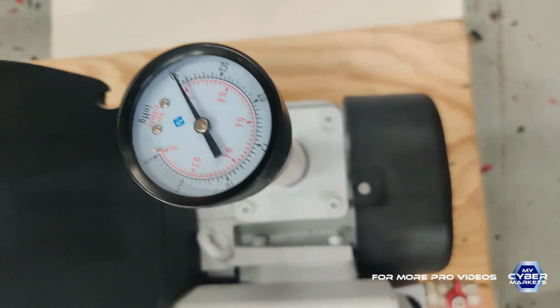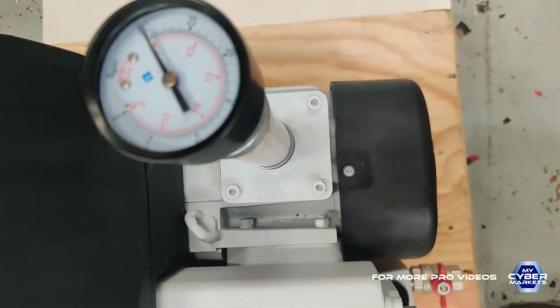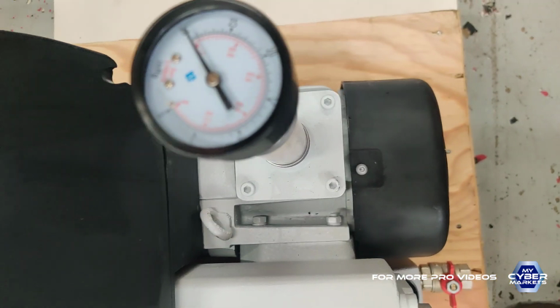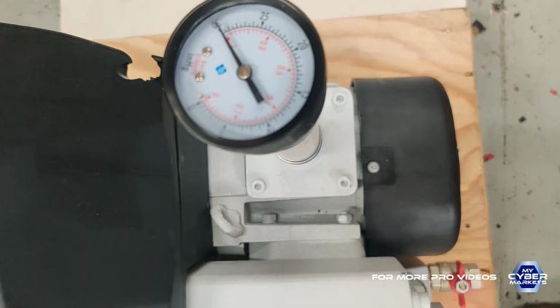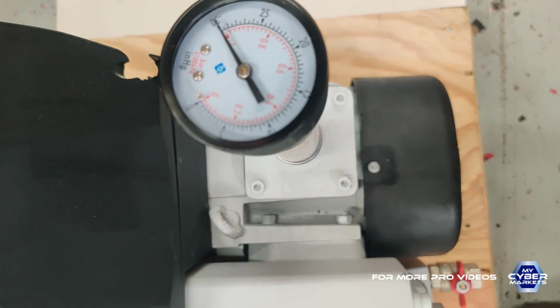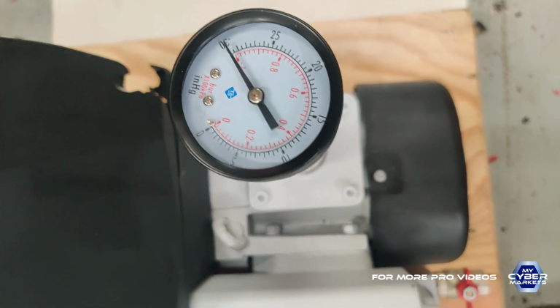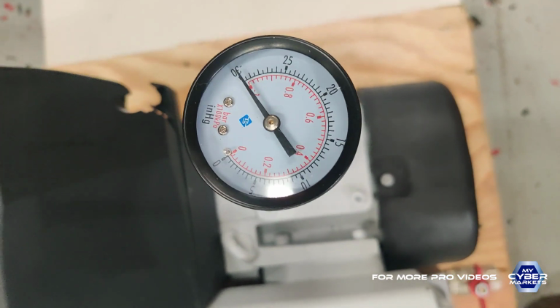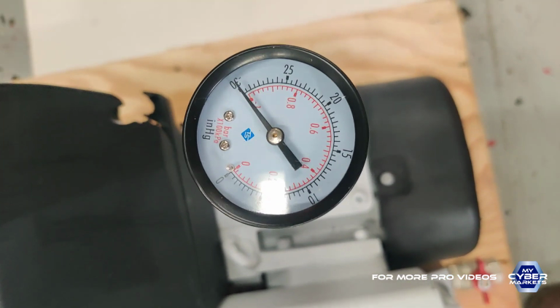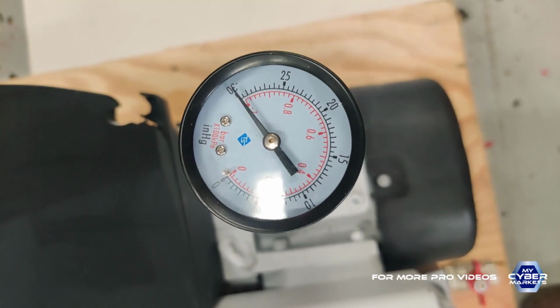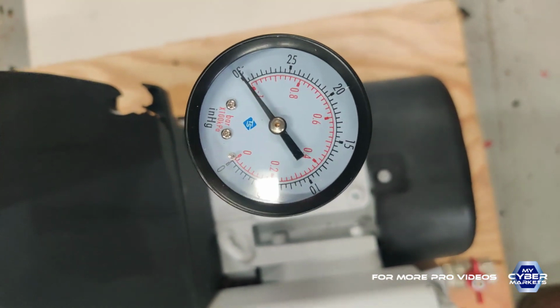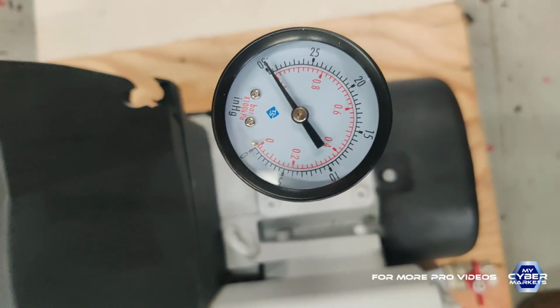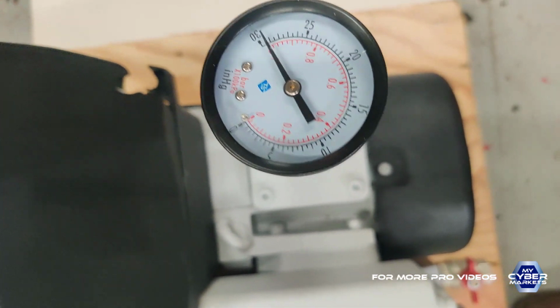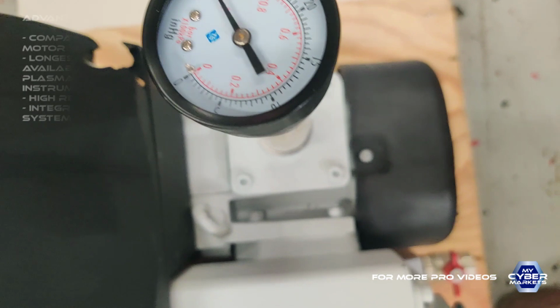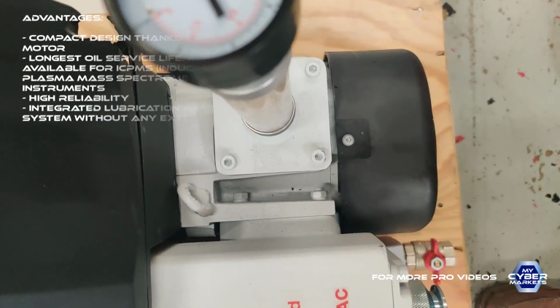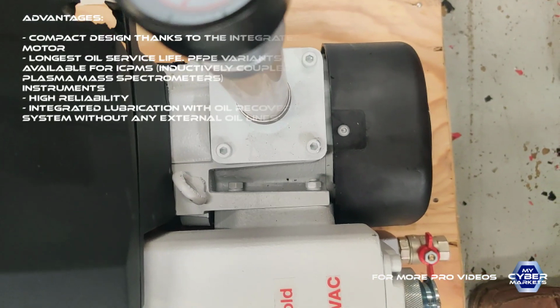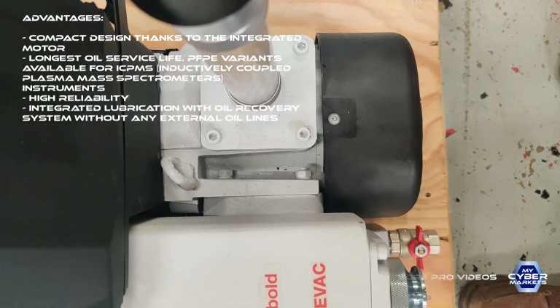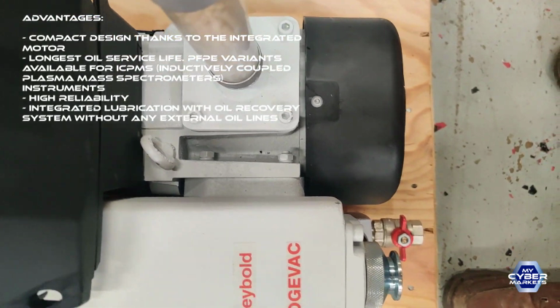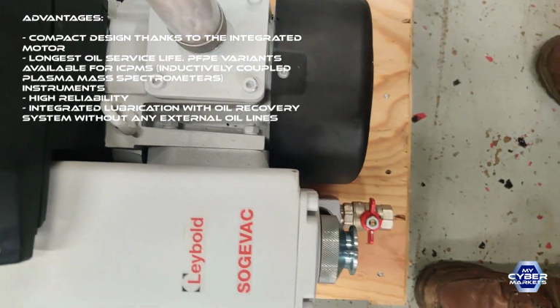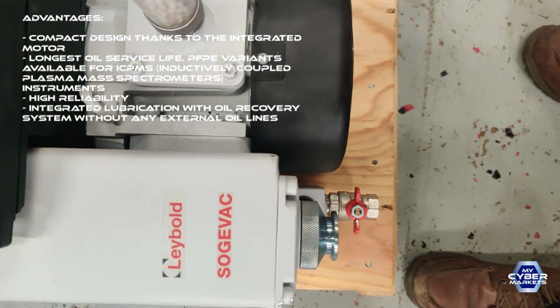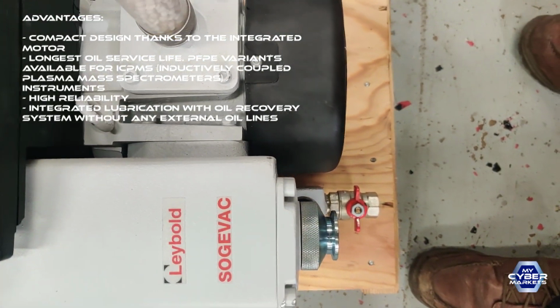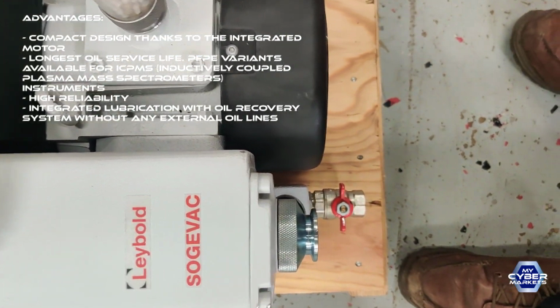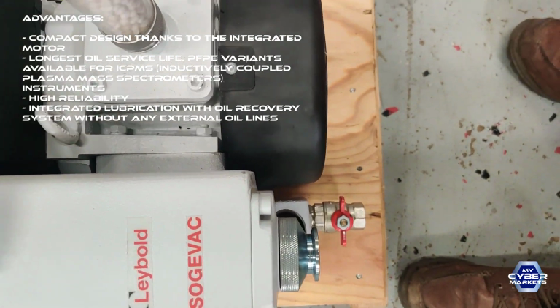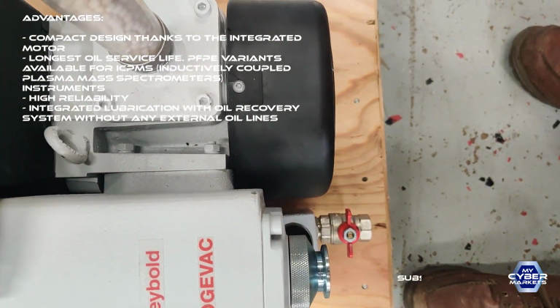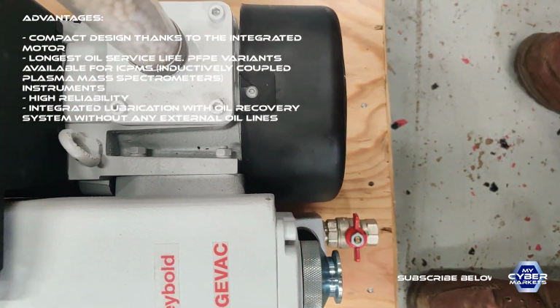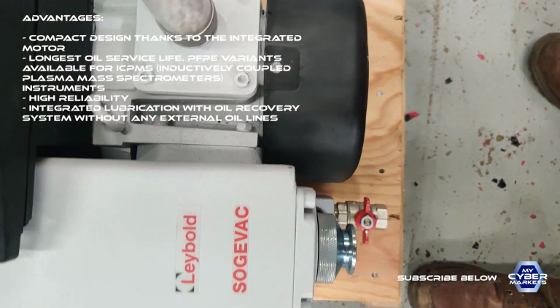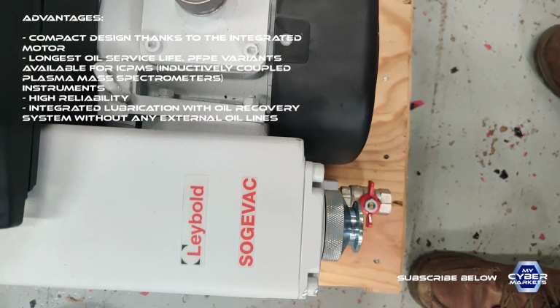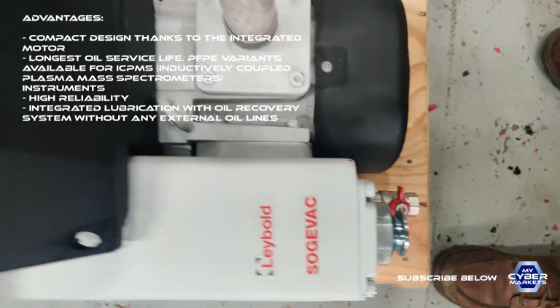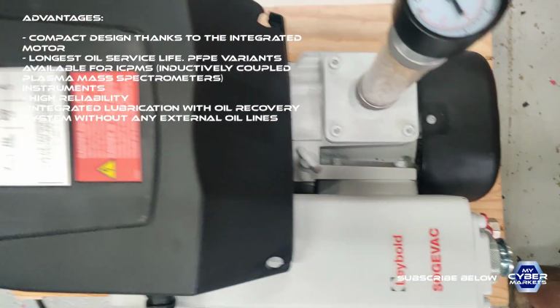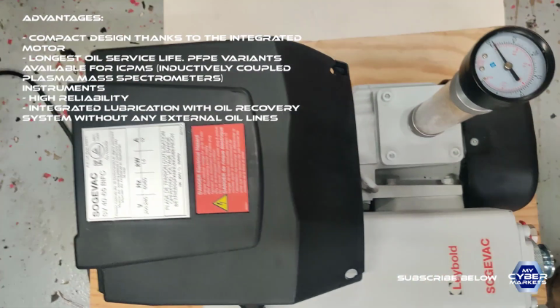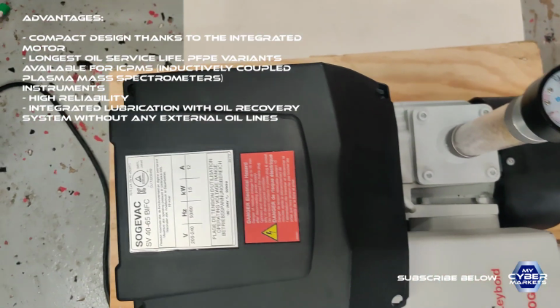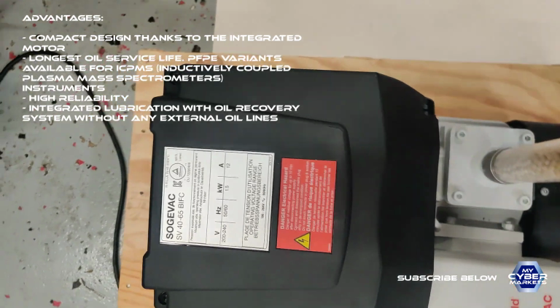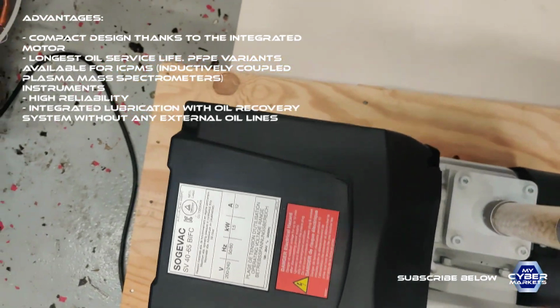It goes to 30 inches mercury vacuum. It's working smoothly.